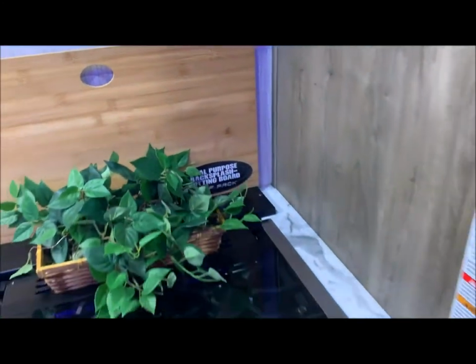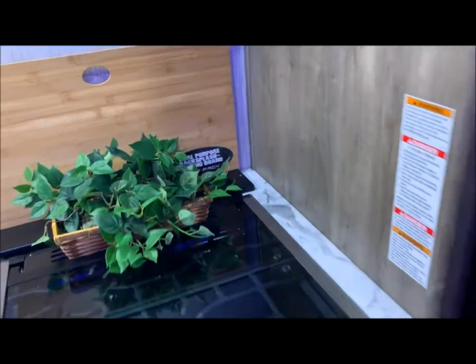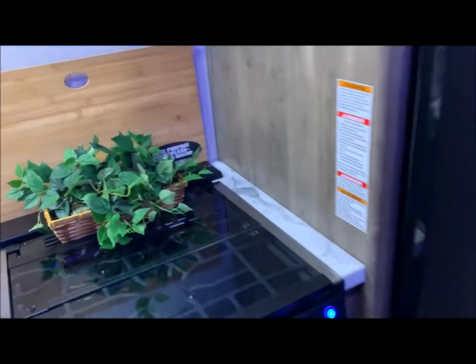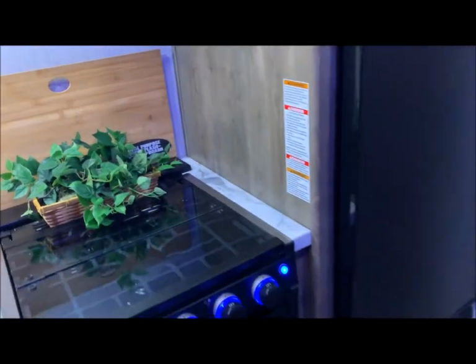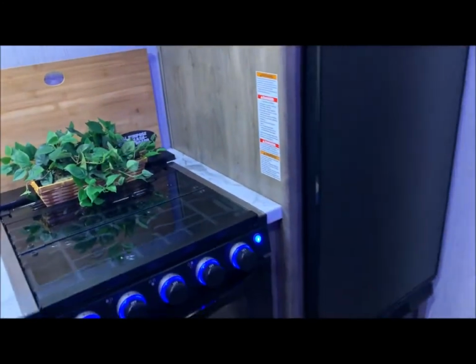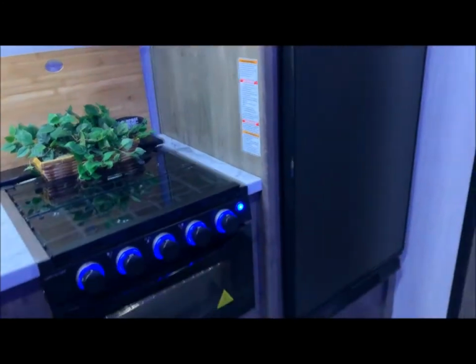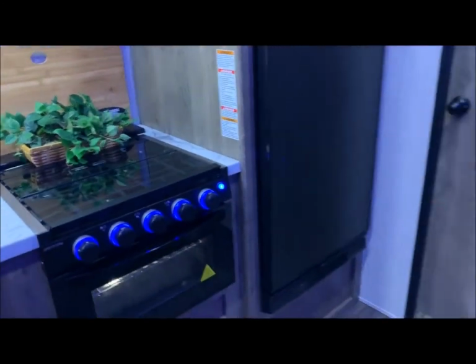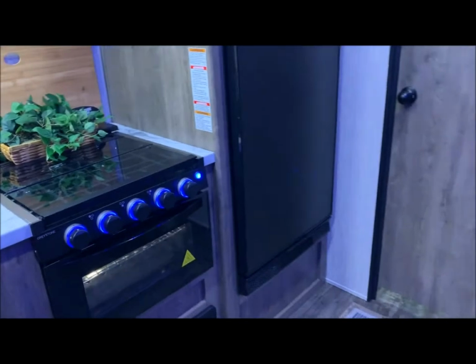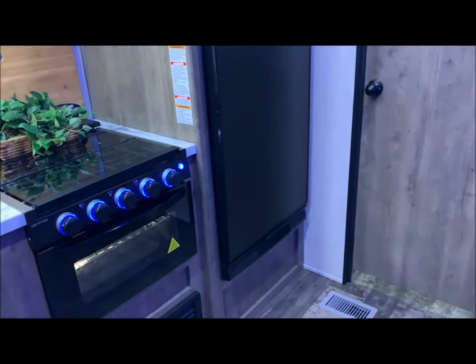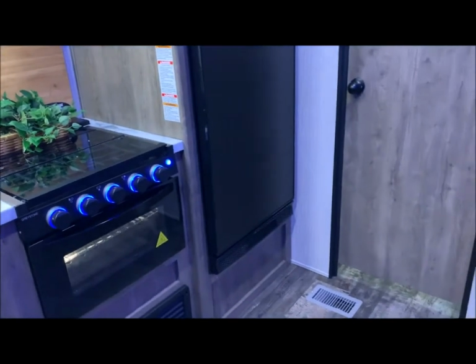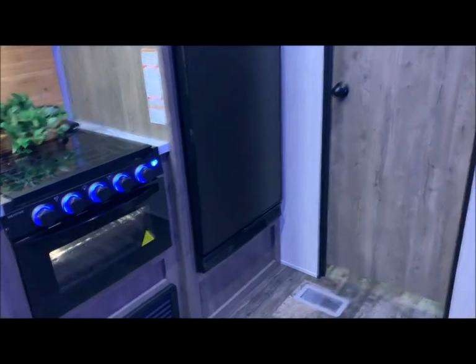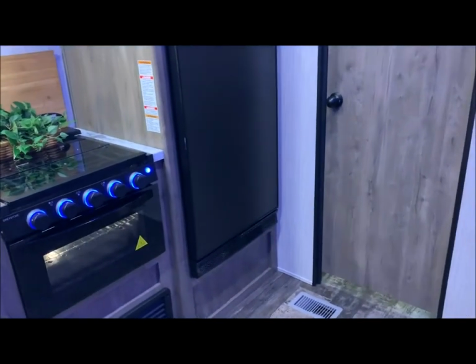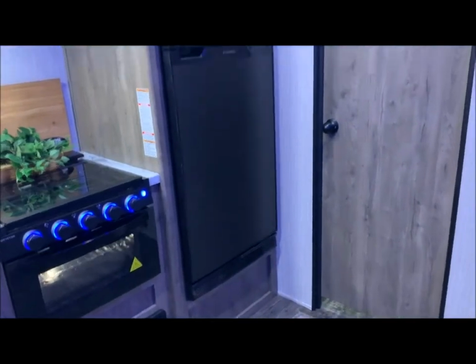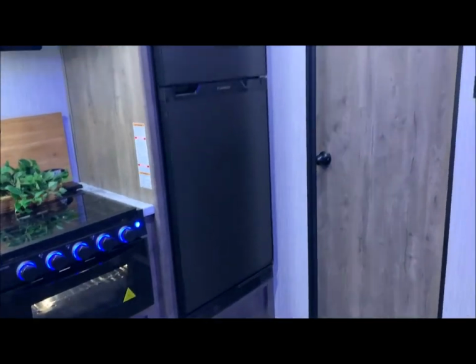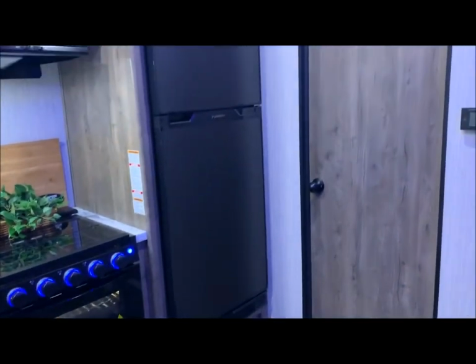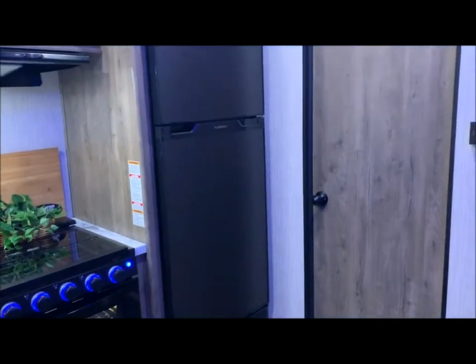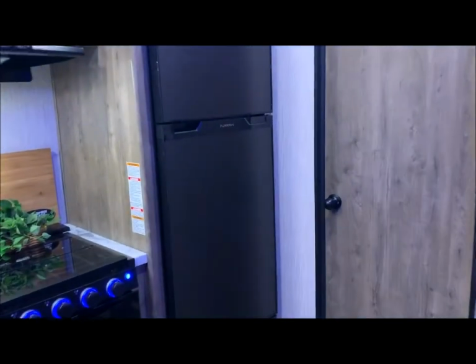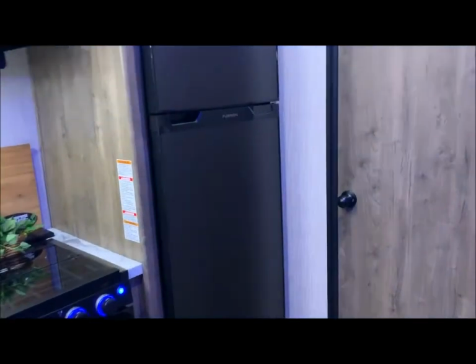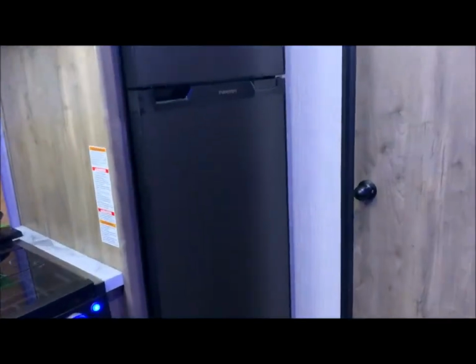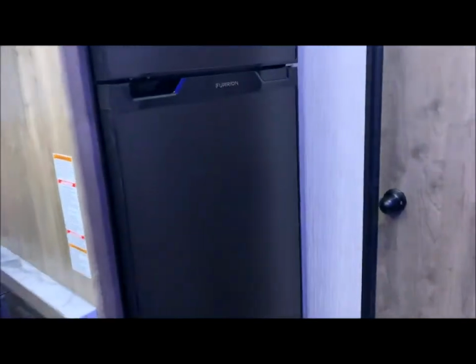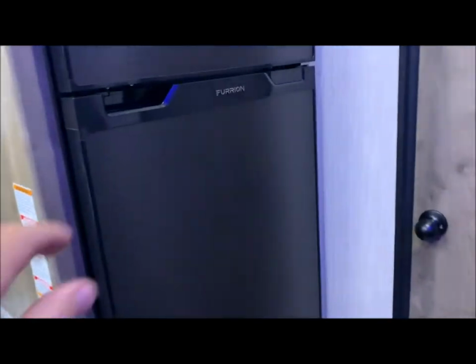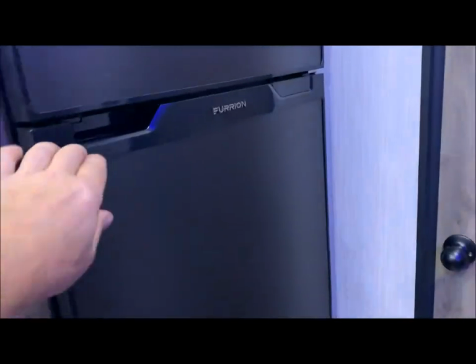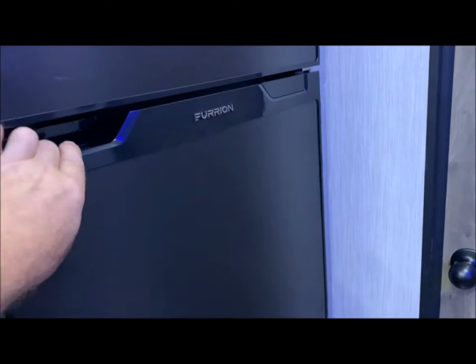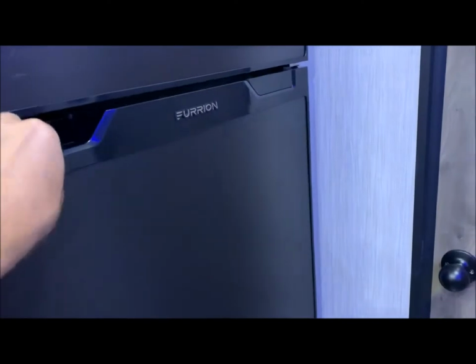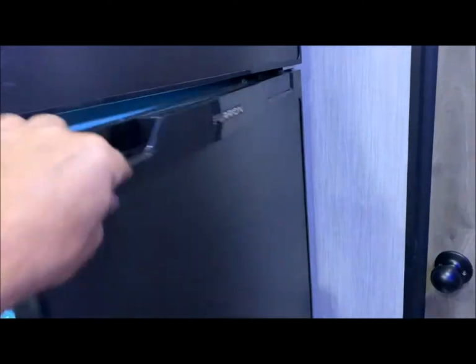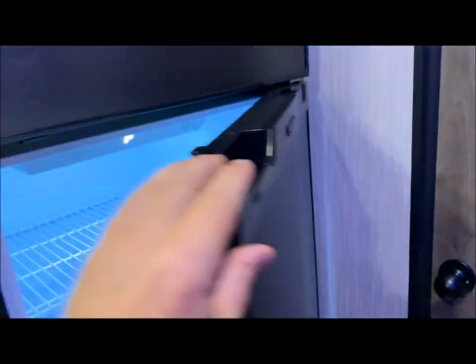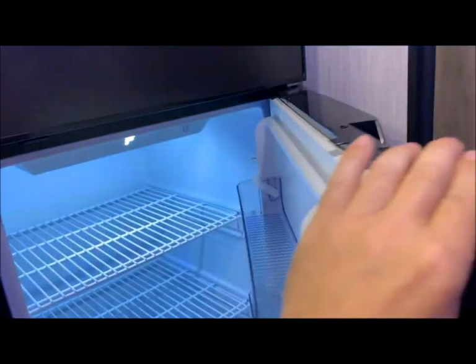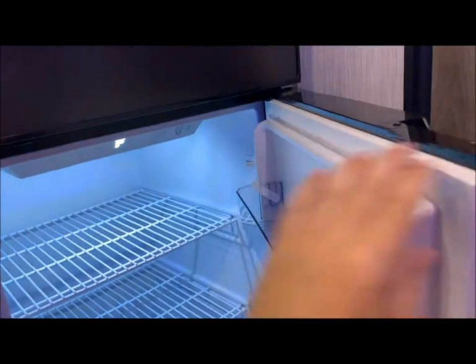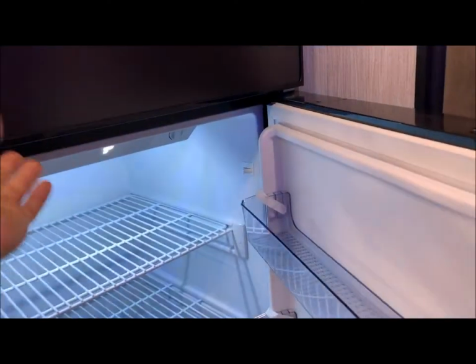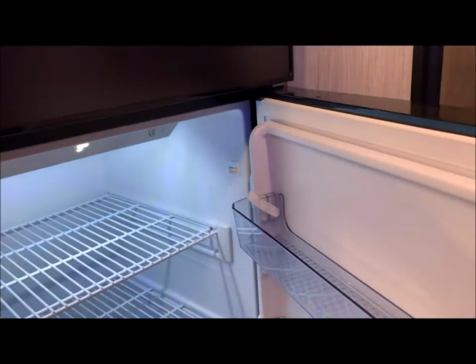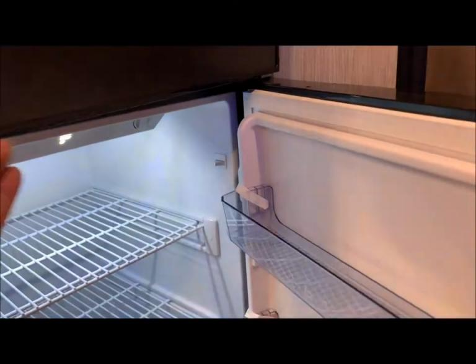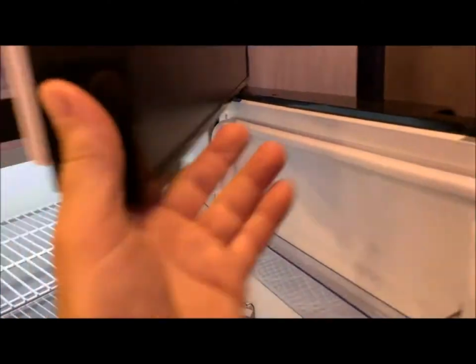The refrigerator is now a 10 cubic foot refrigerator — a very nice large deep-capacity refrigerator.